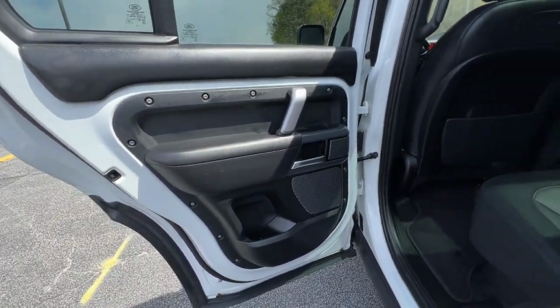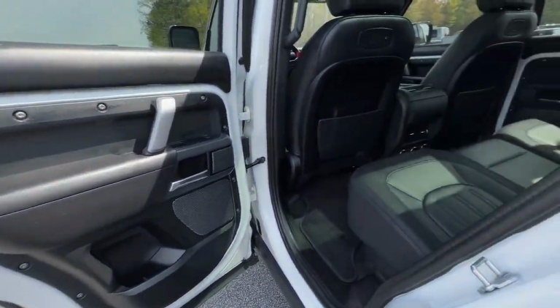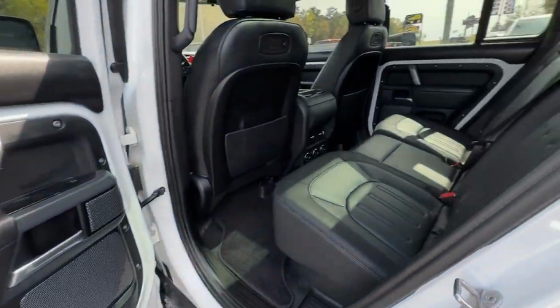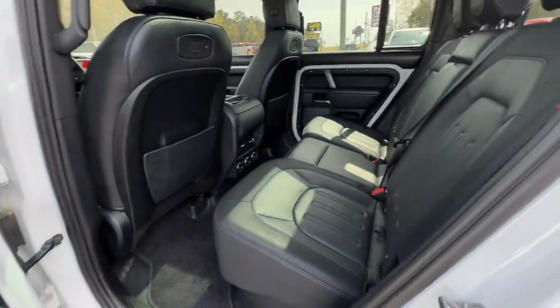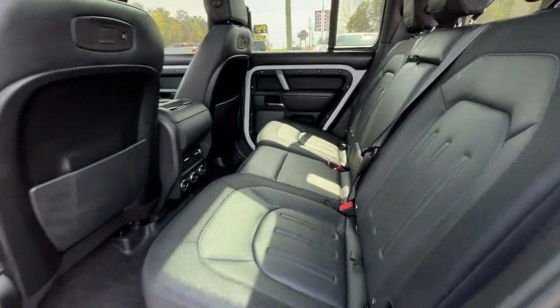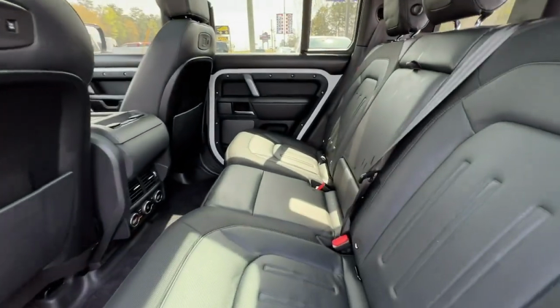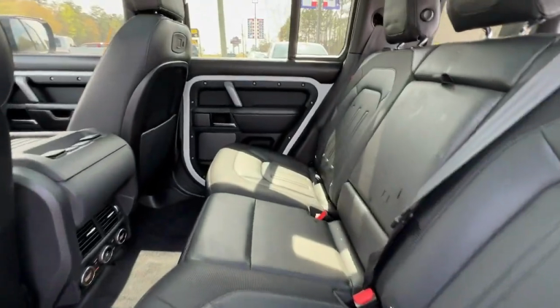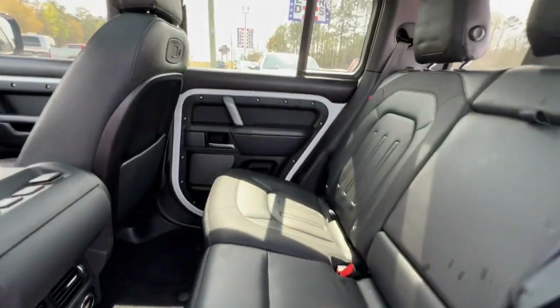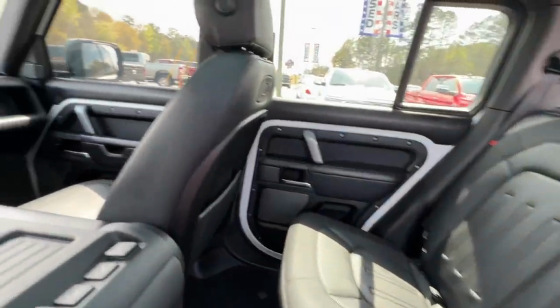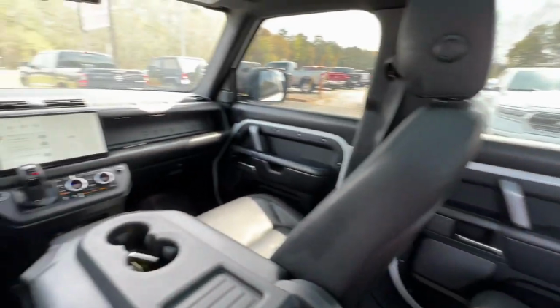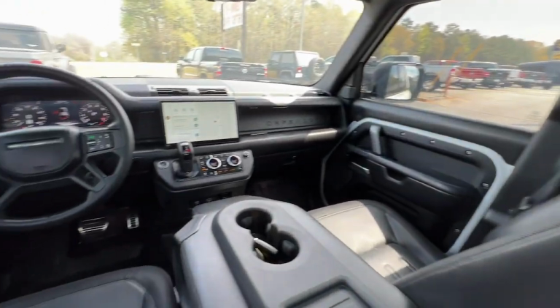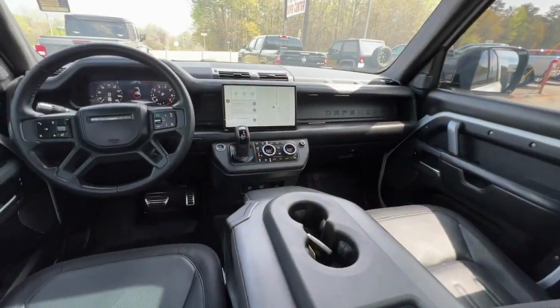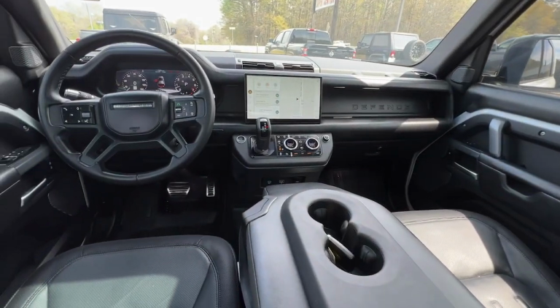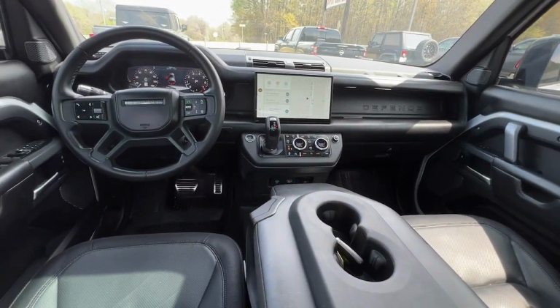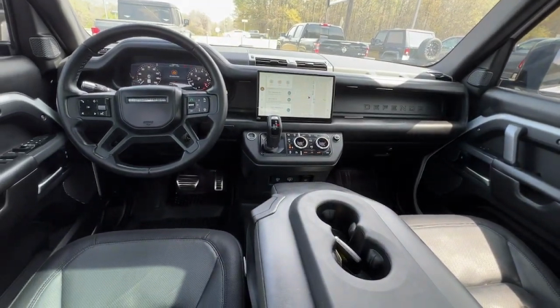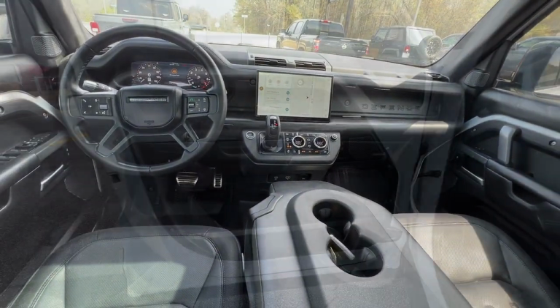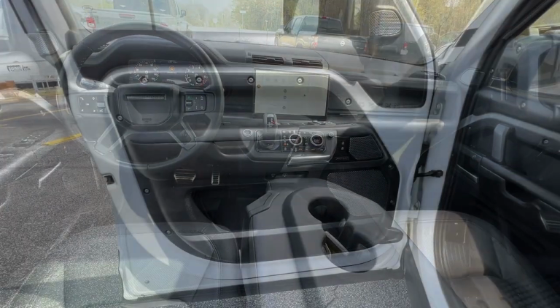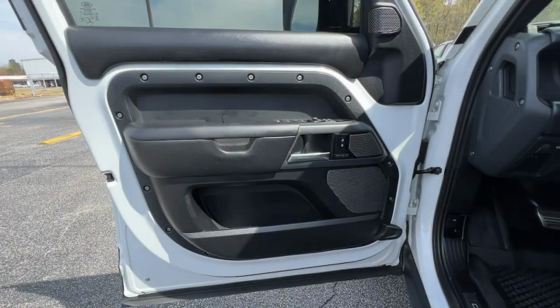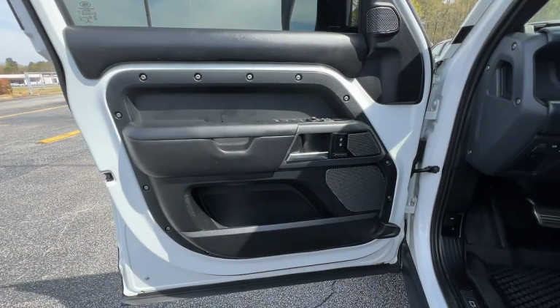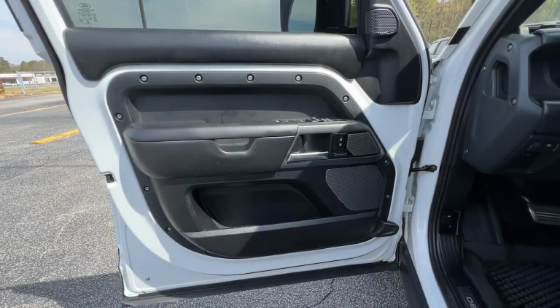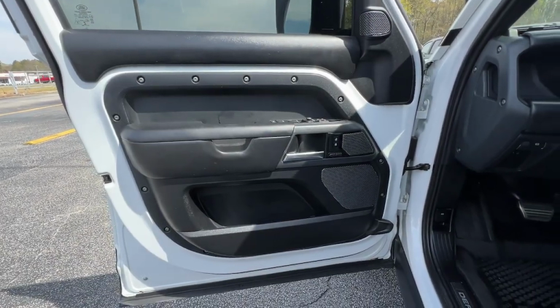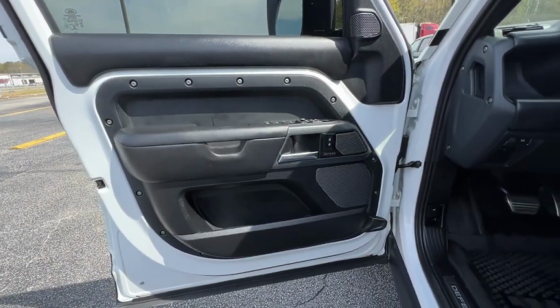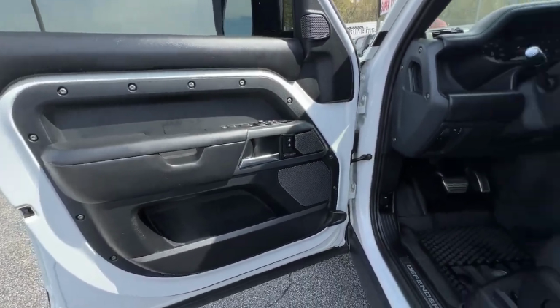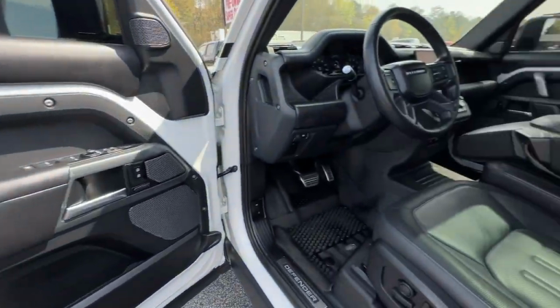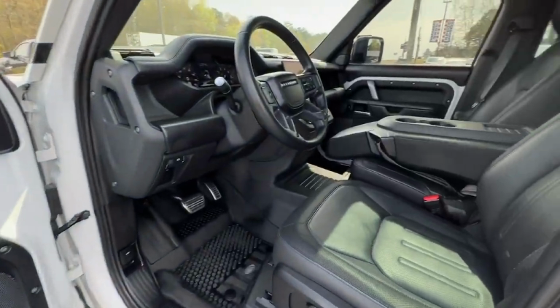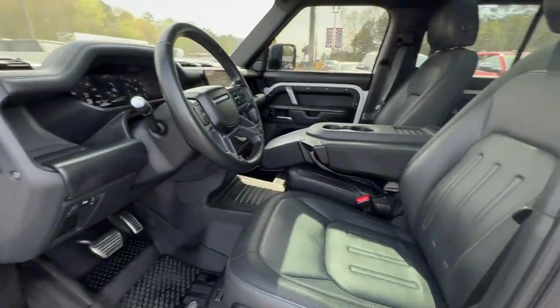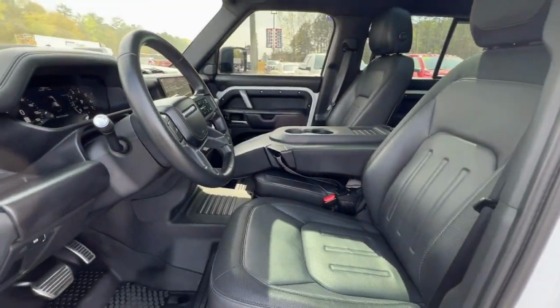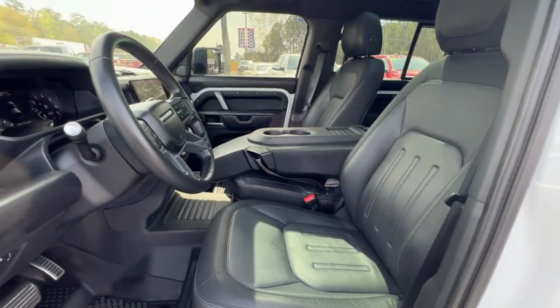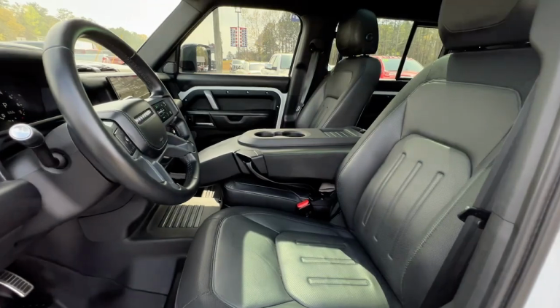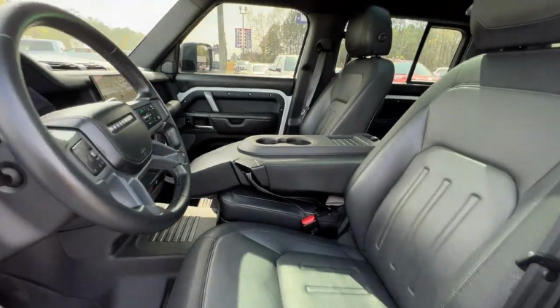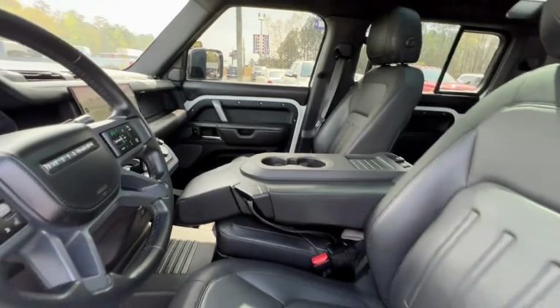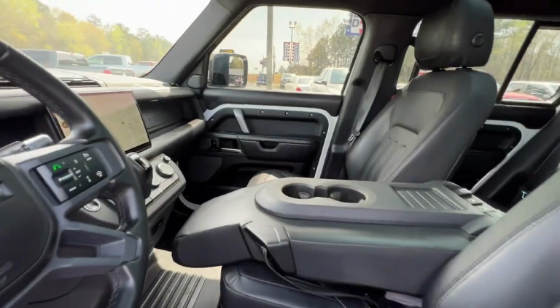Panoramic roof, lane departure warning, keyless entry, sun/moonroof, navigation system, four-wheel drive, fog lamps, lane-keeping assist, adaptive cruise control, keyless start.